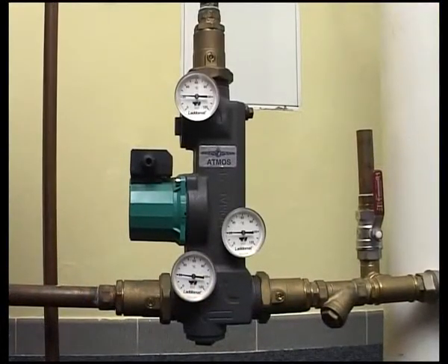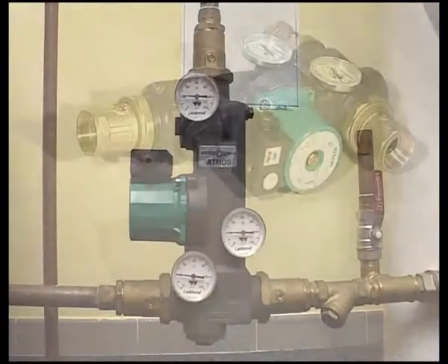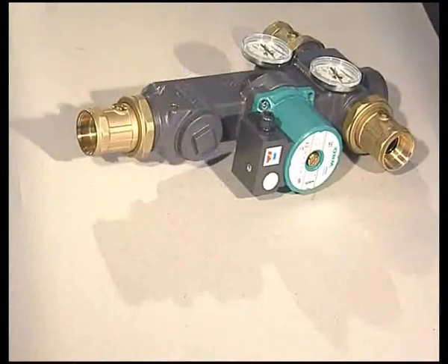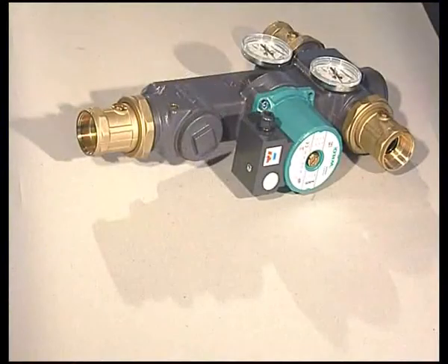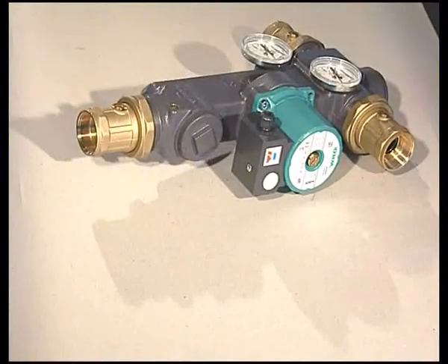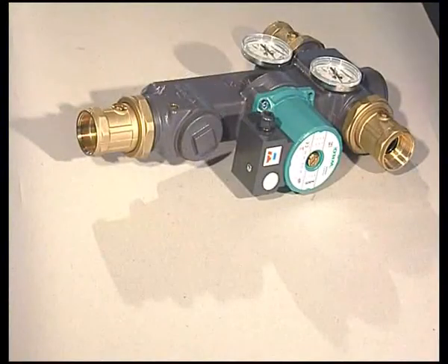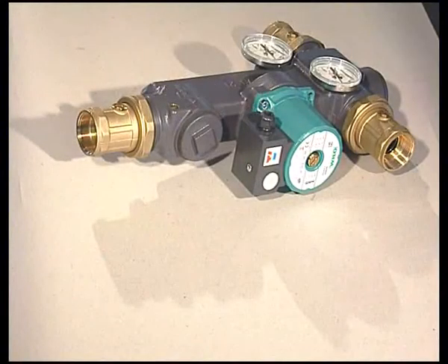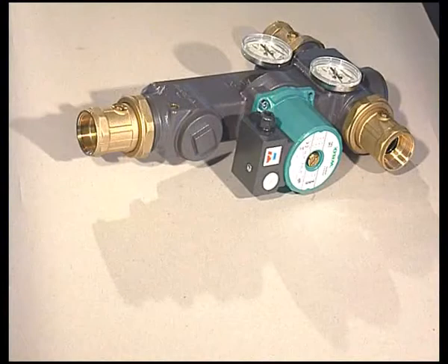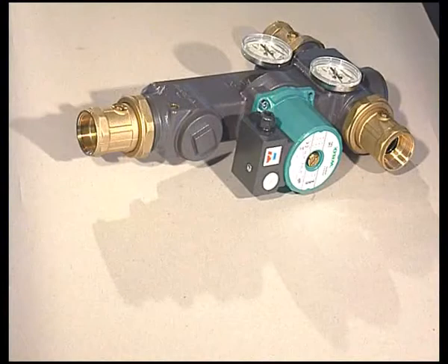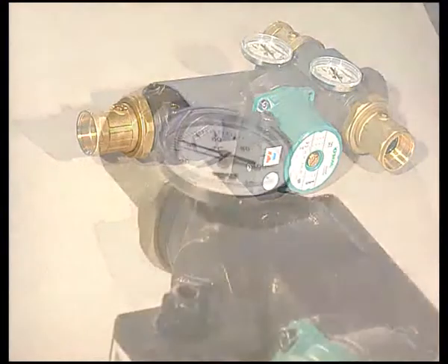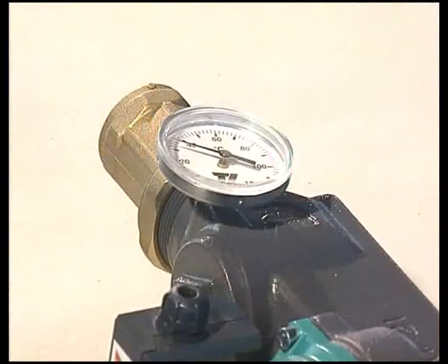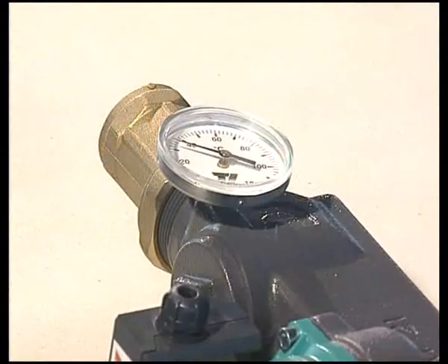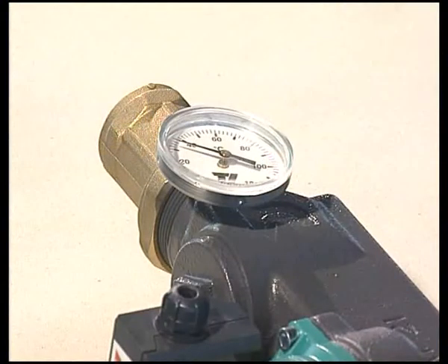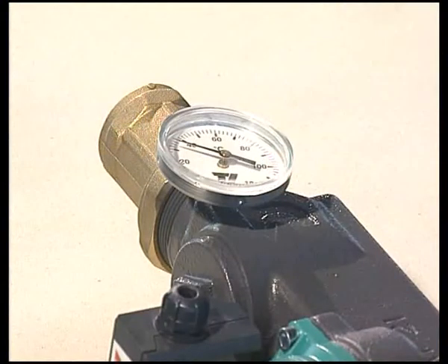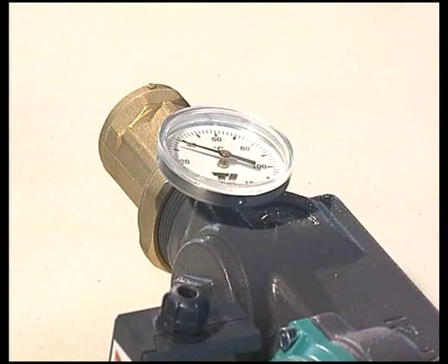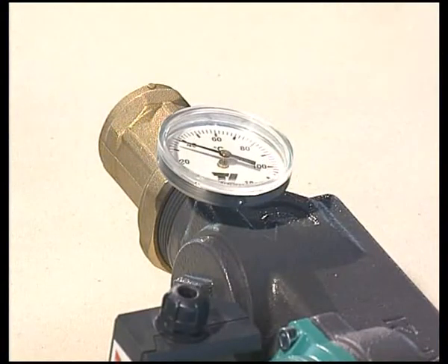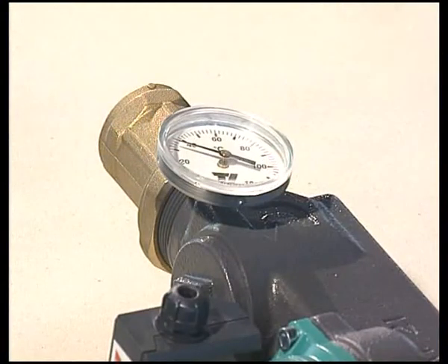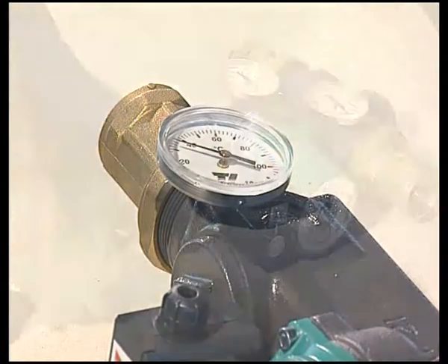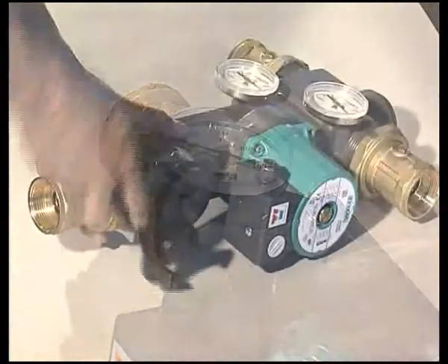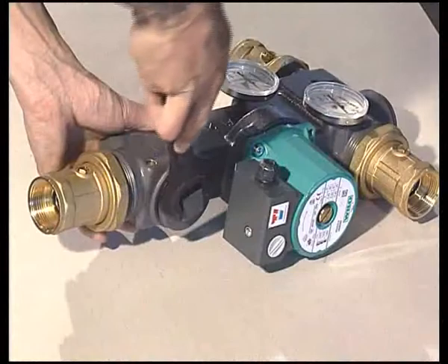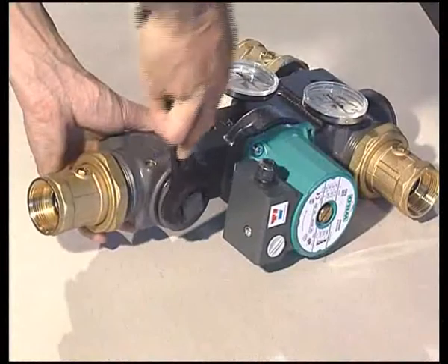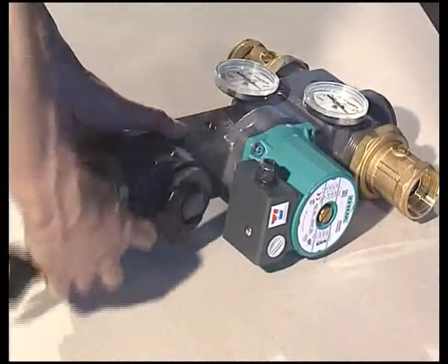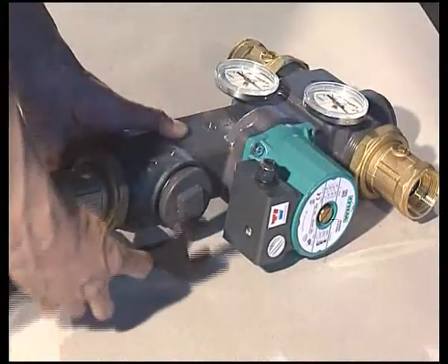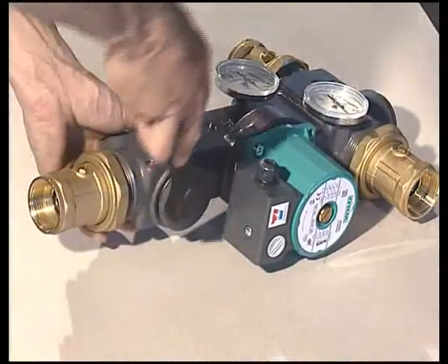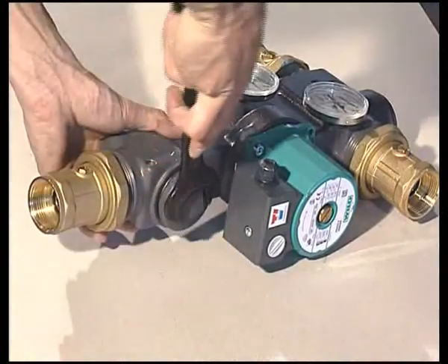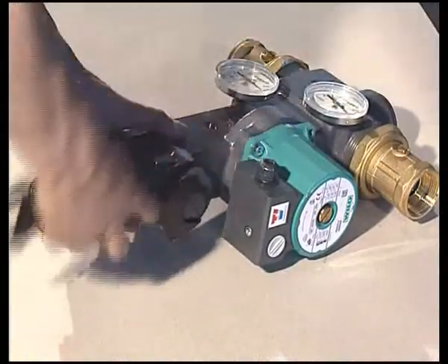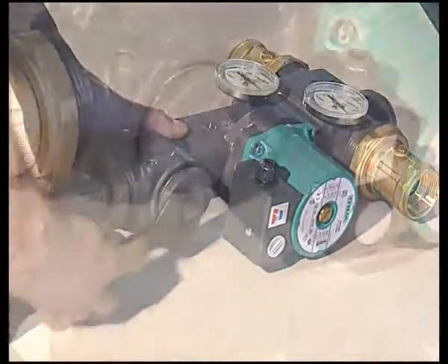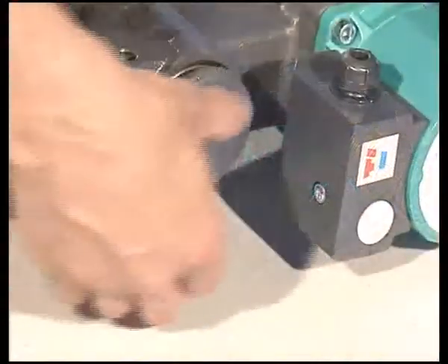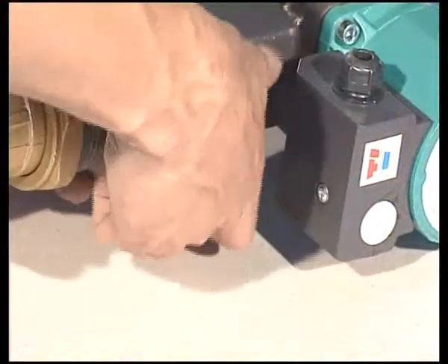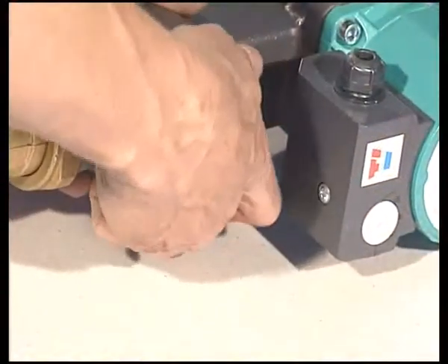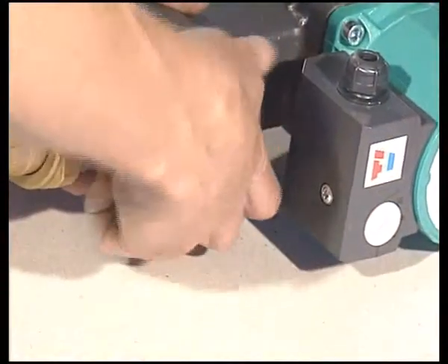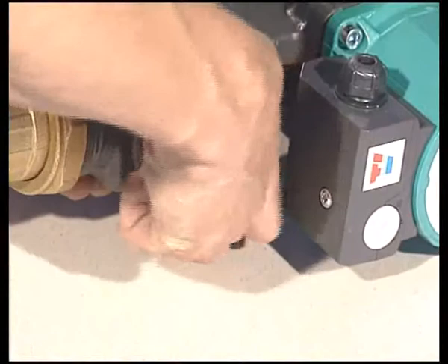The design of Ludomart 21 replaces the classic plumbing using individual components. It consists of an iron cast body, thermal valve, pump, check valve, ball valves, and thermometers.